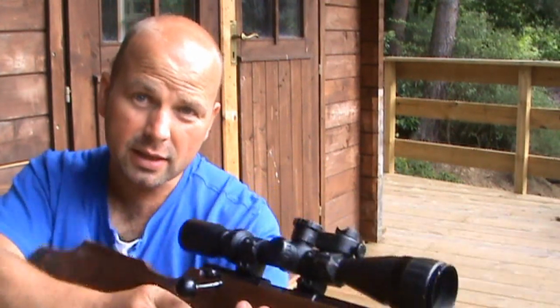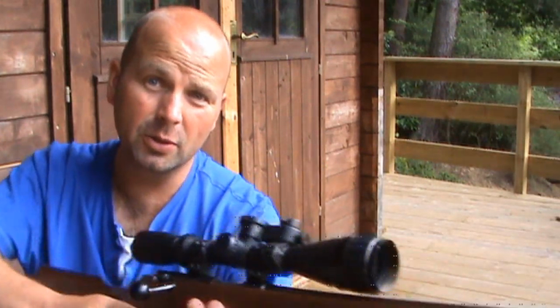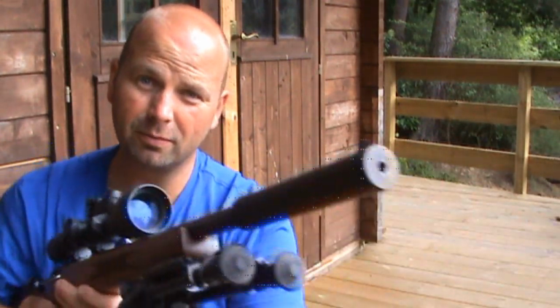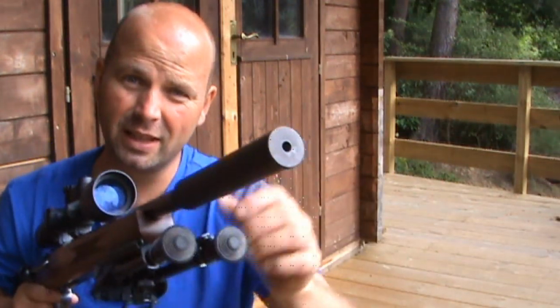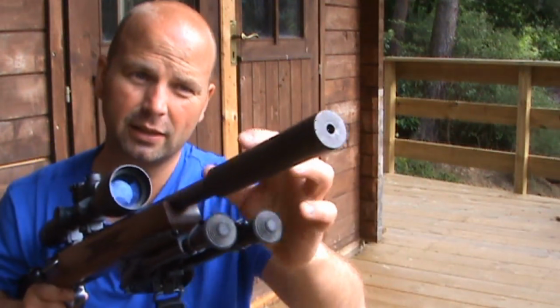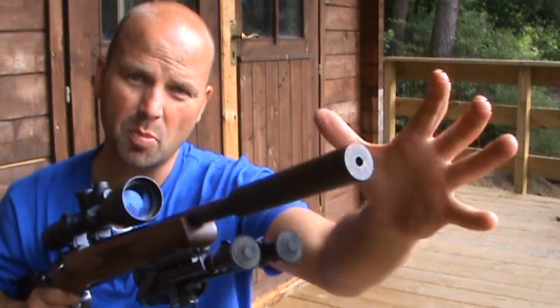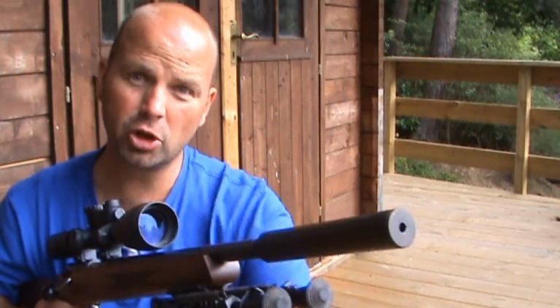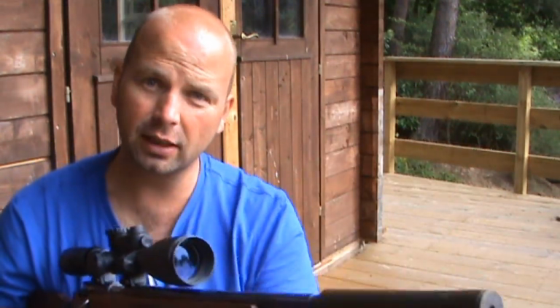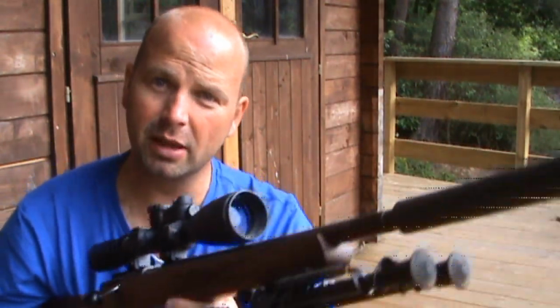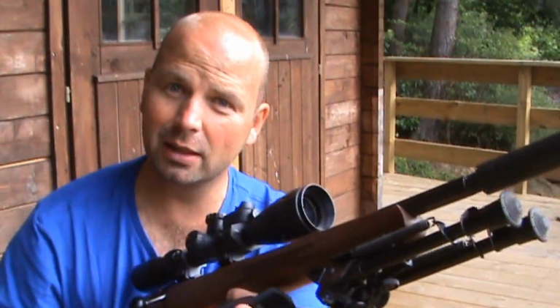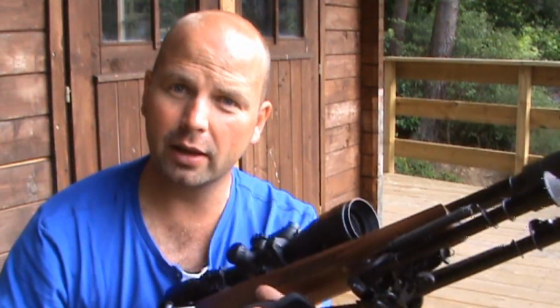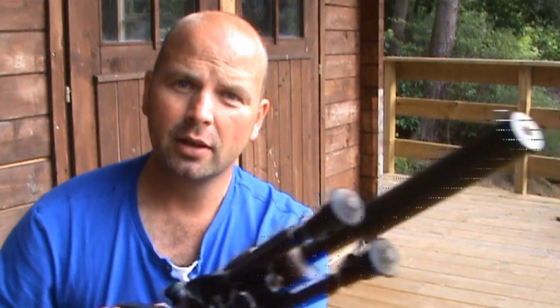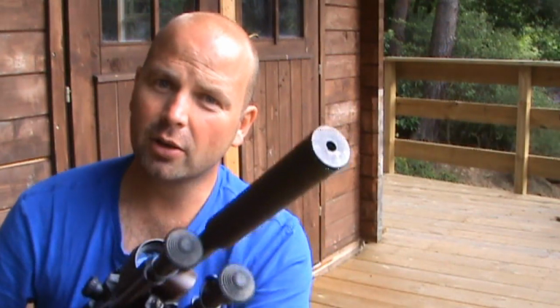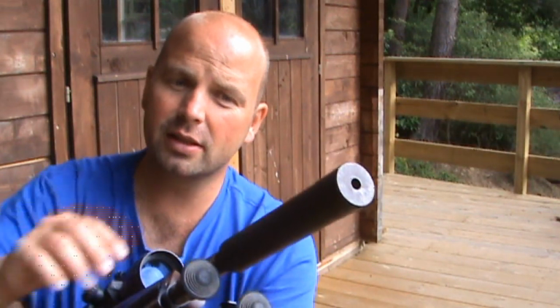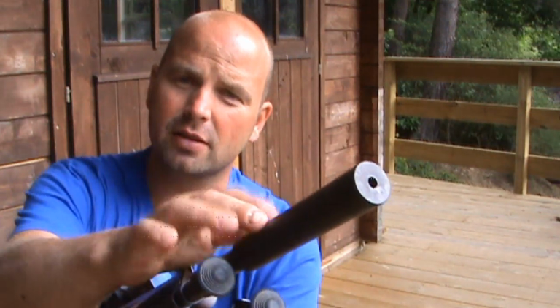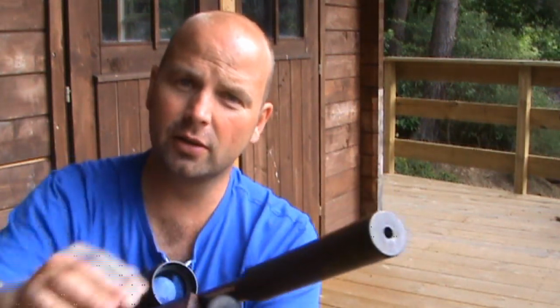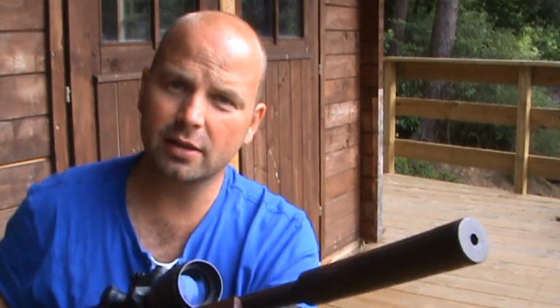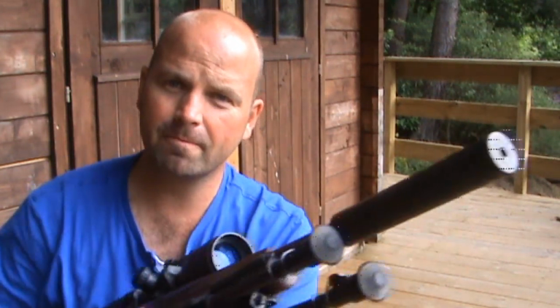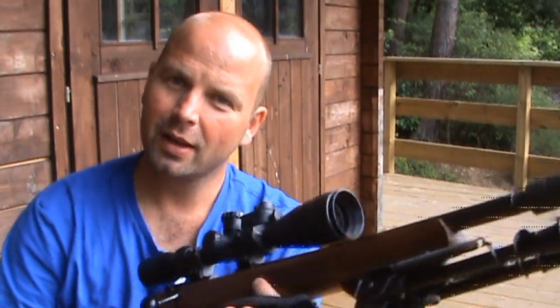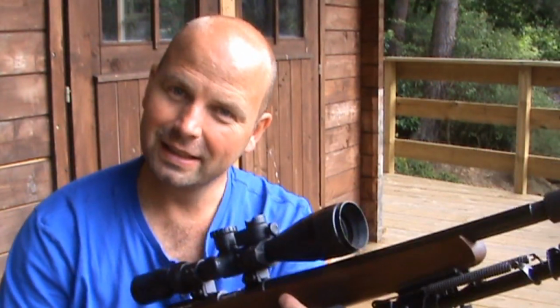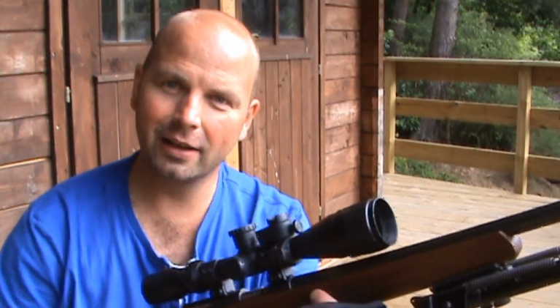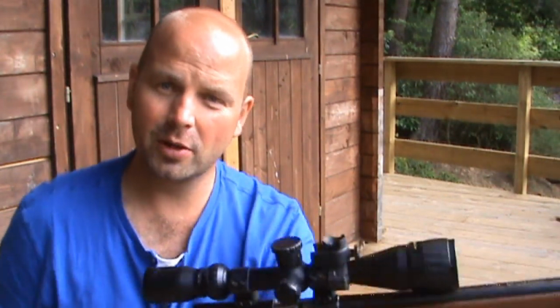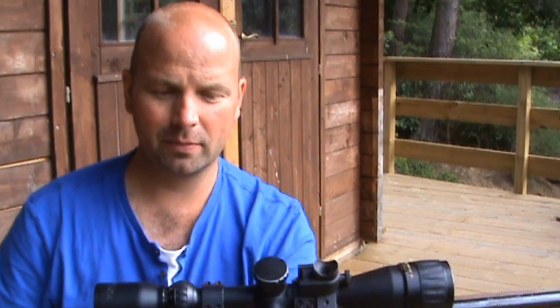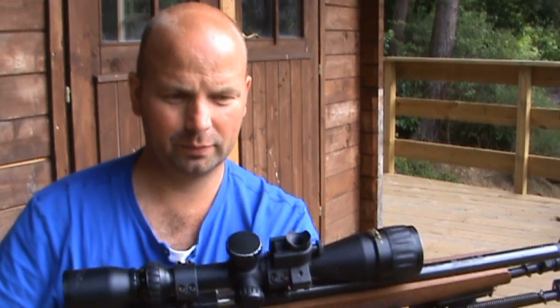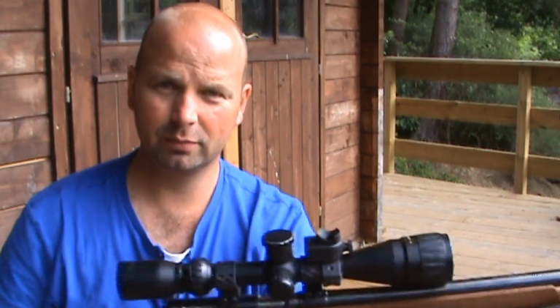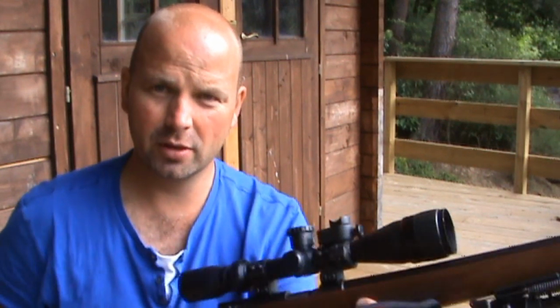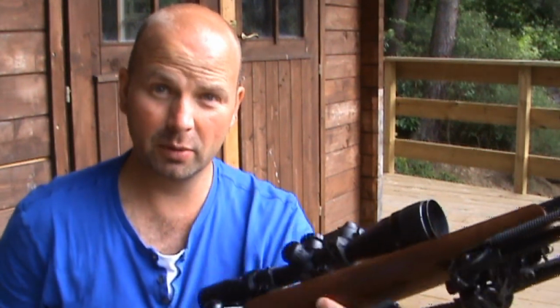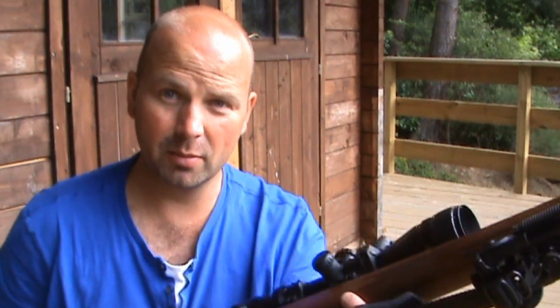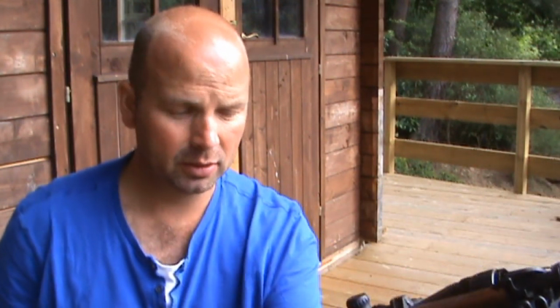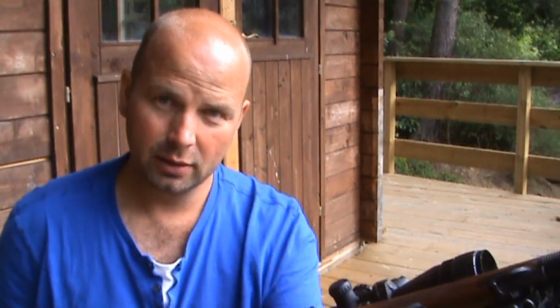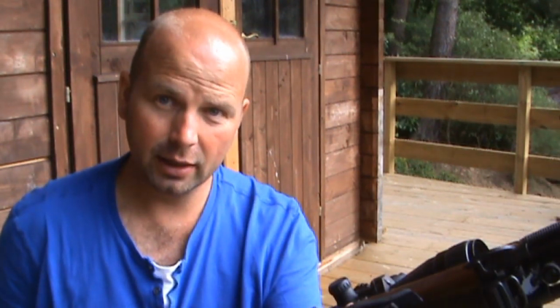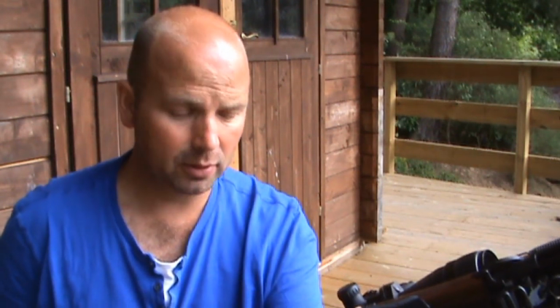The next thing to do now is to get a bigger, chunkier silencer to make this a little bit quieter, because whilst this is a very good silencer, you can get ones that are better.